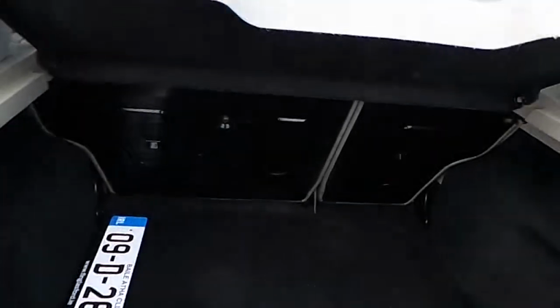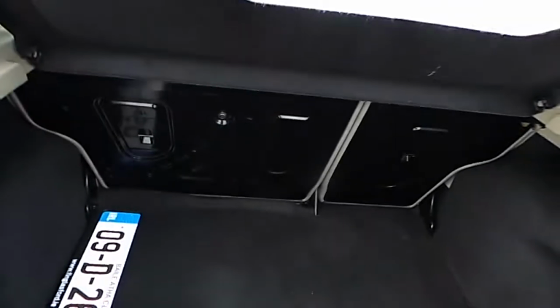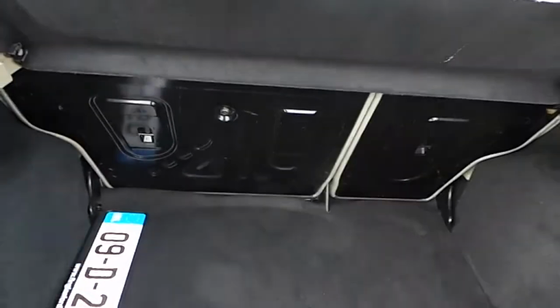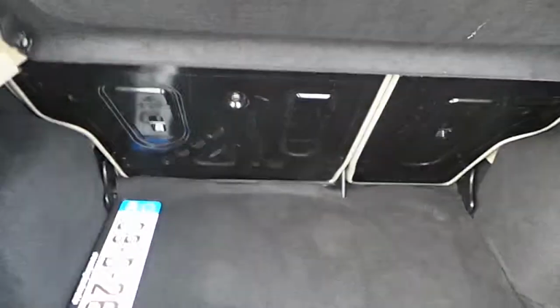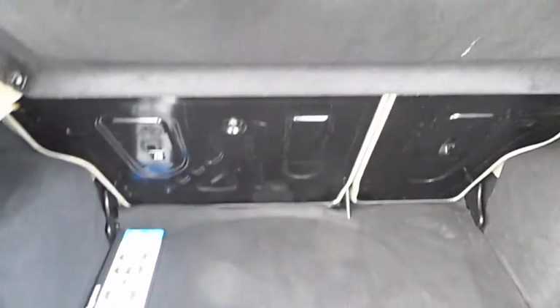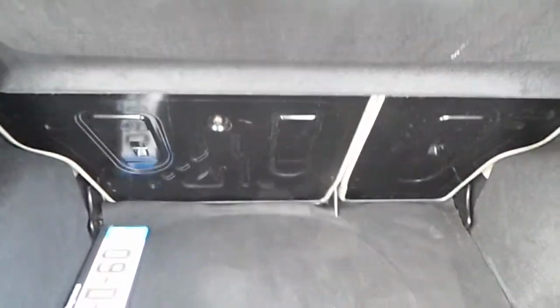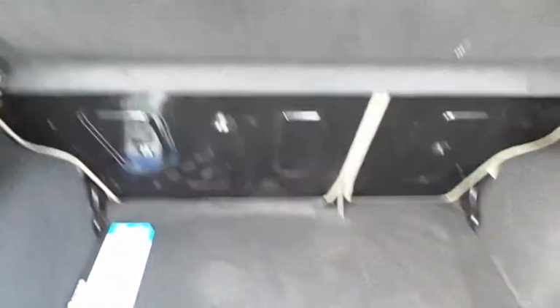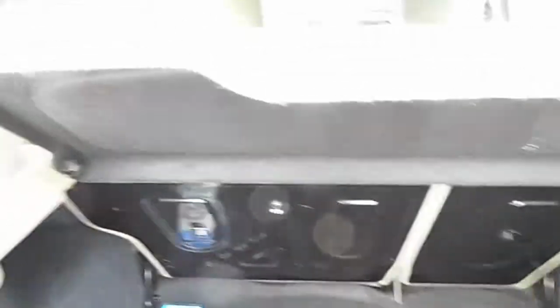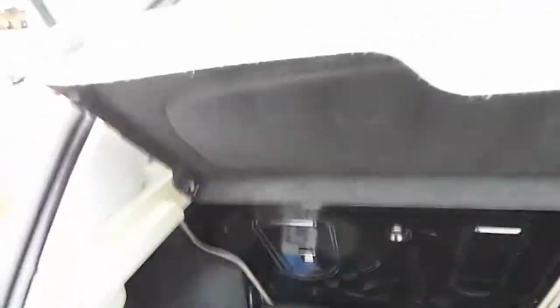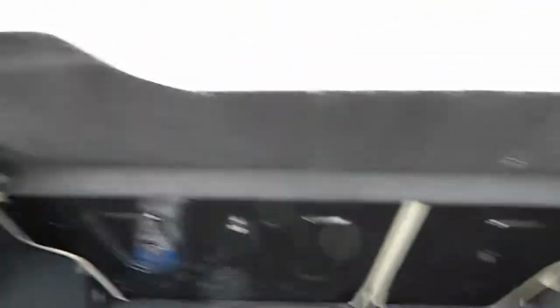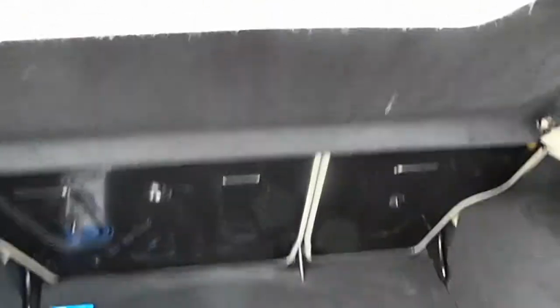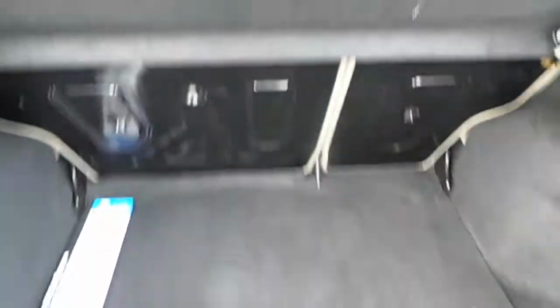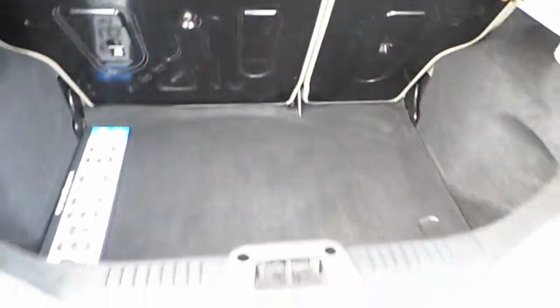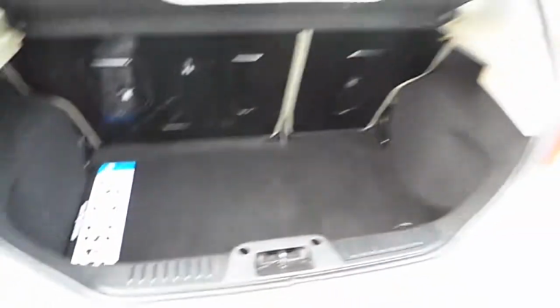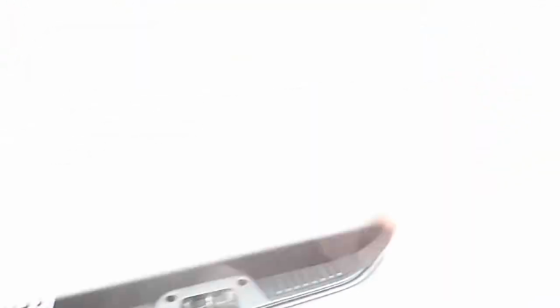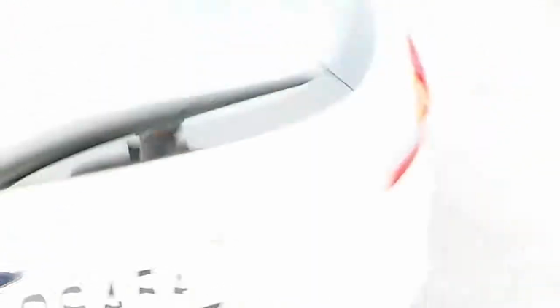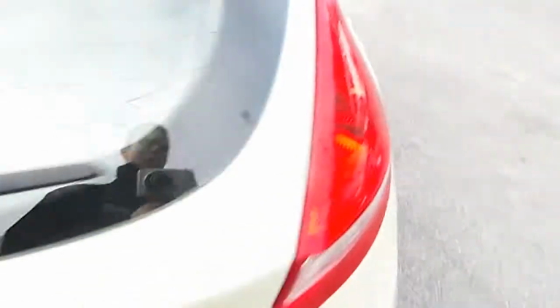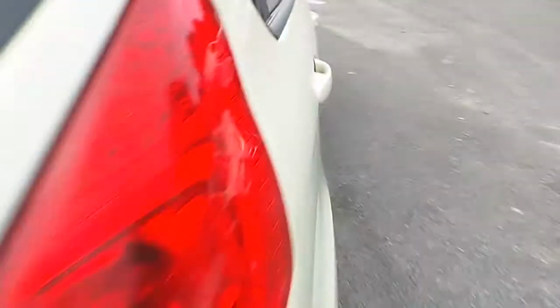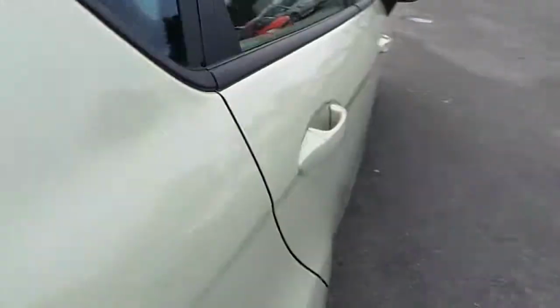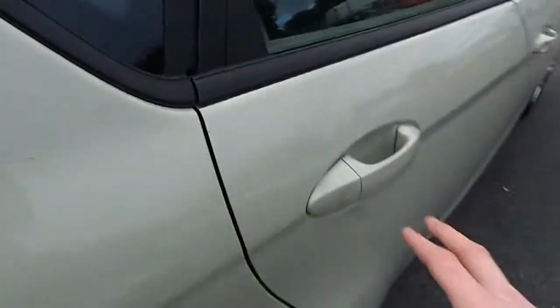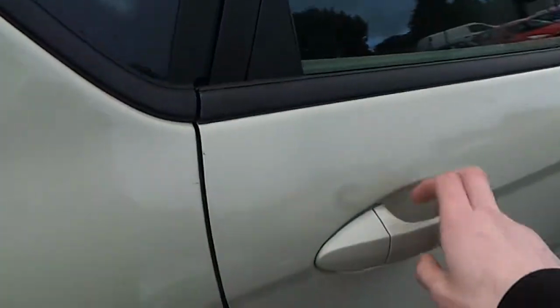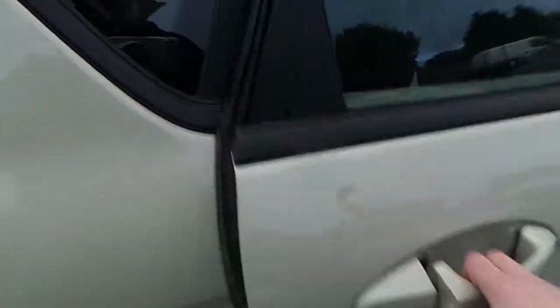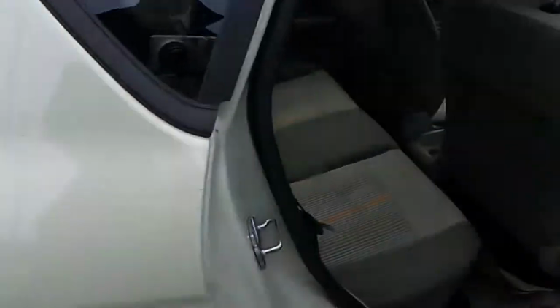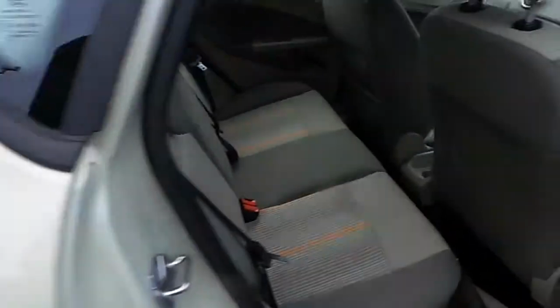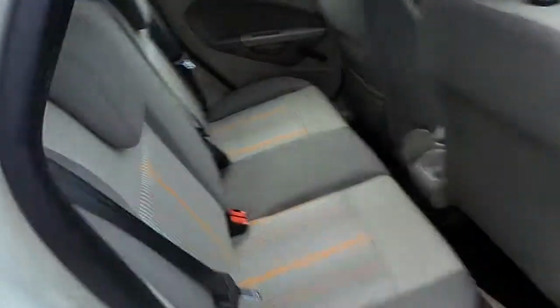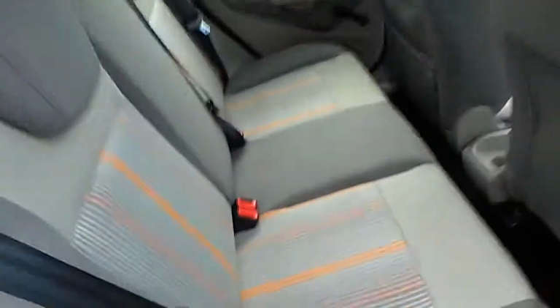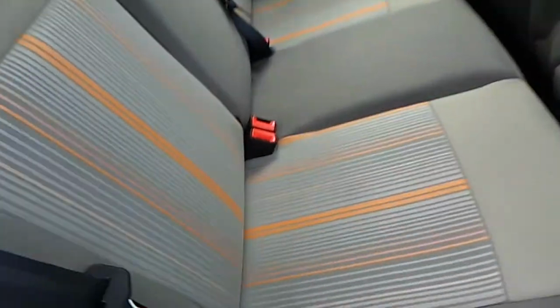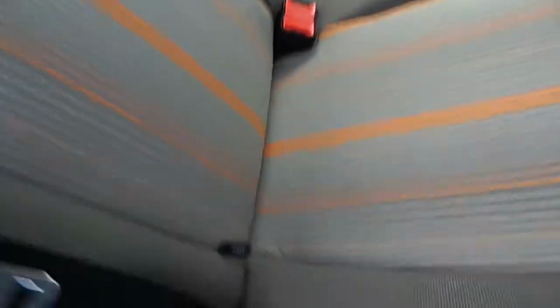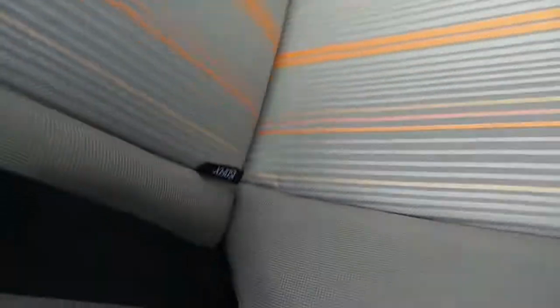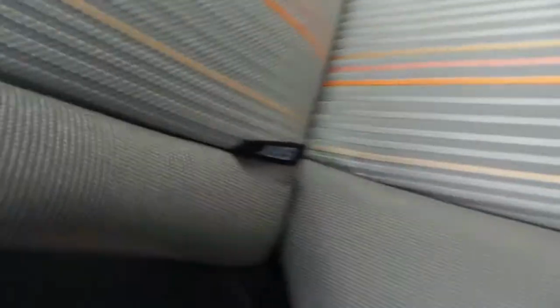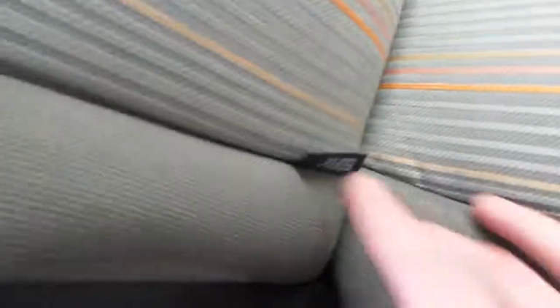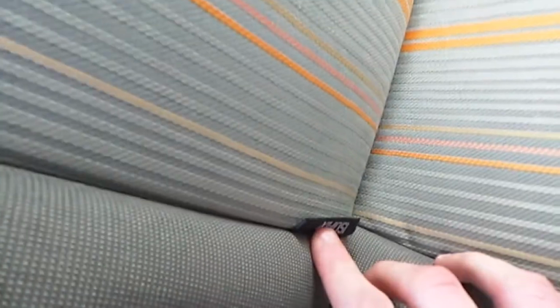If you have a look at the build, we have our 60-40 split fold rear seats. Take a look at the back — we have our ISOFIX.